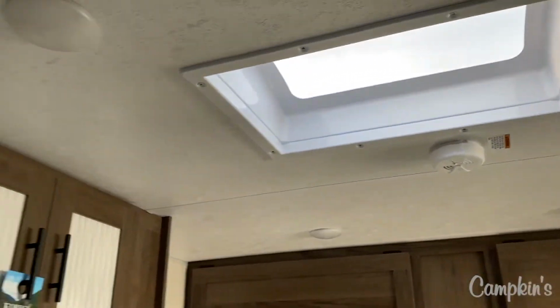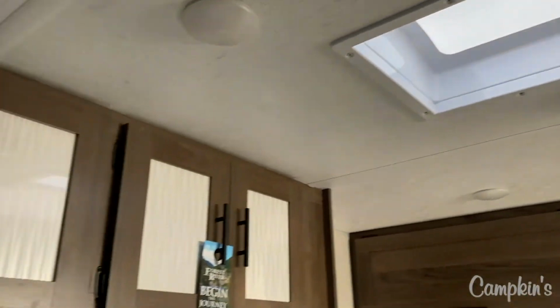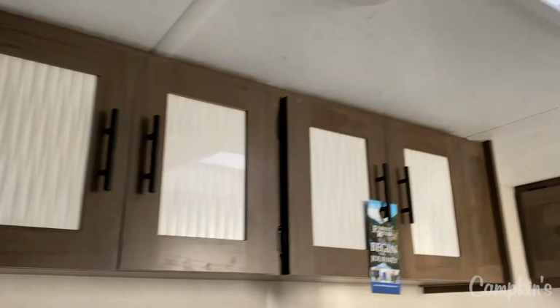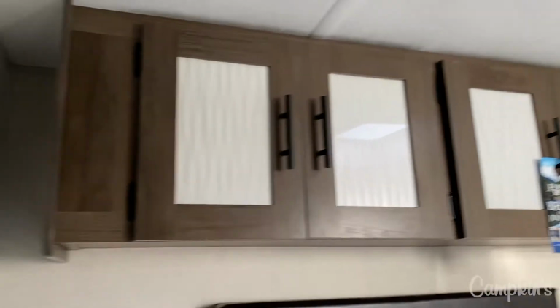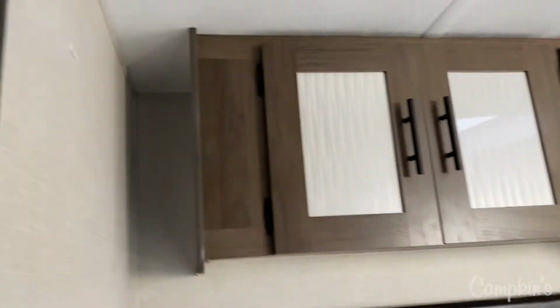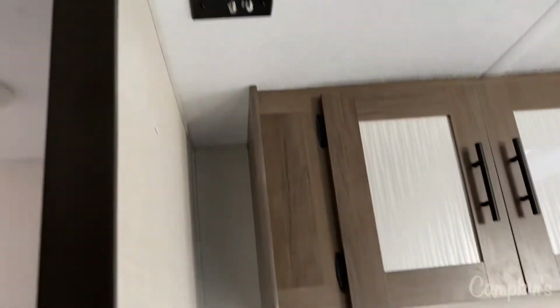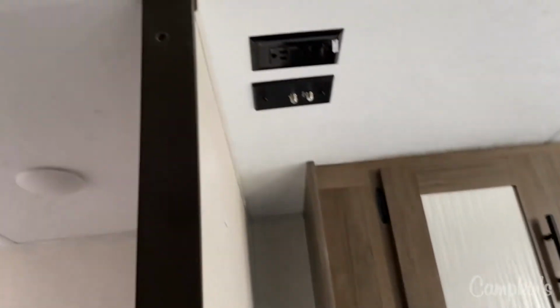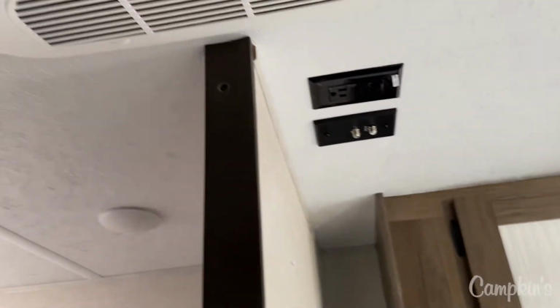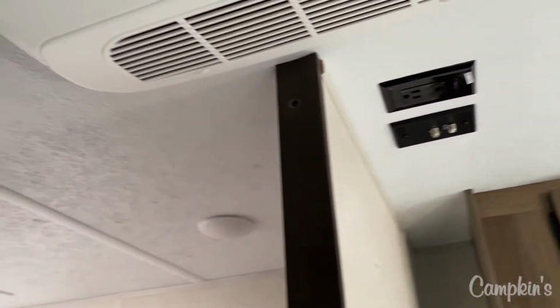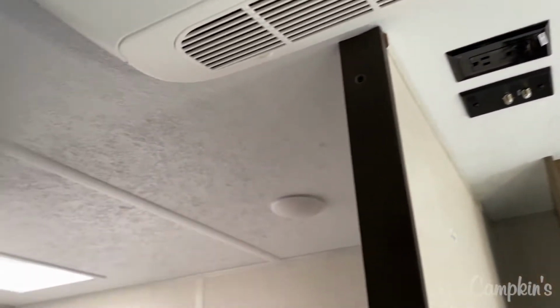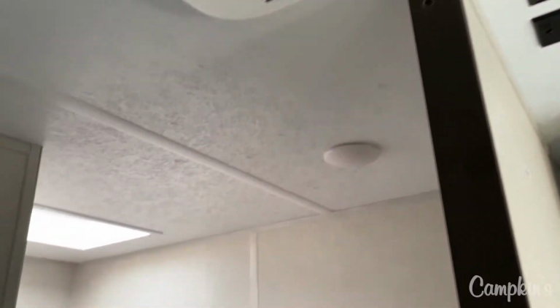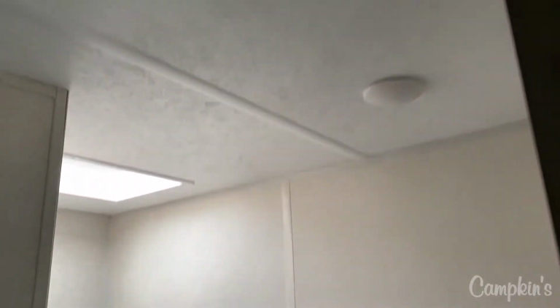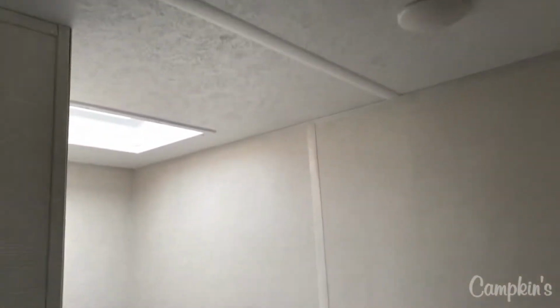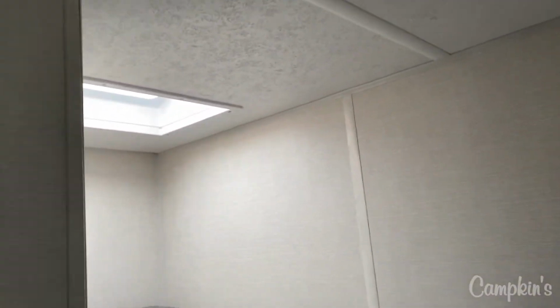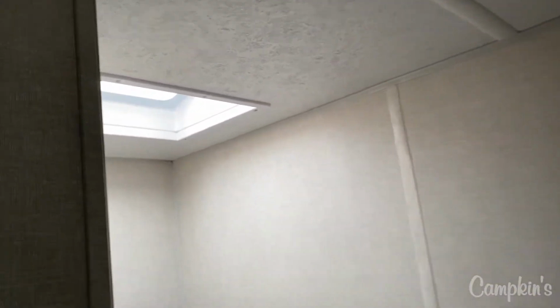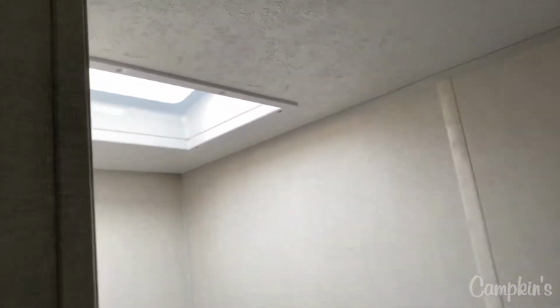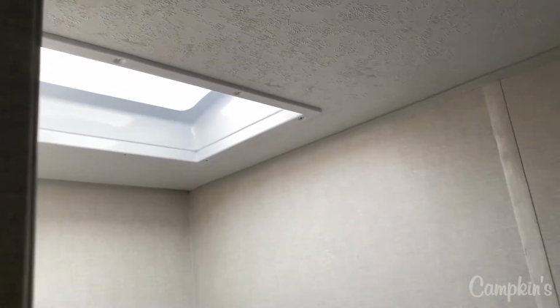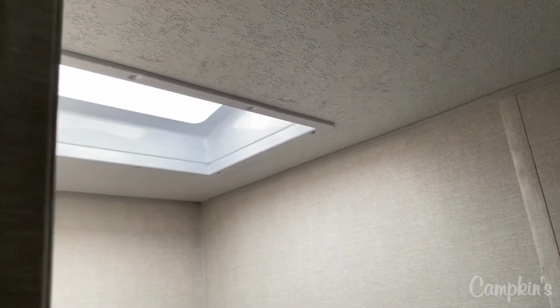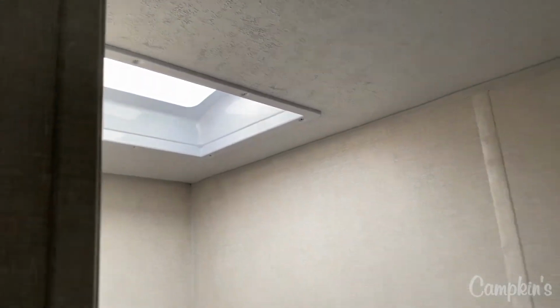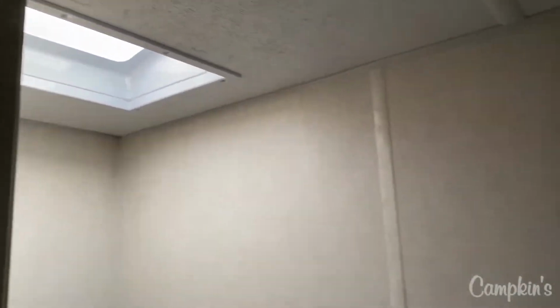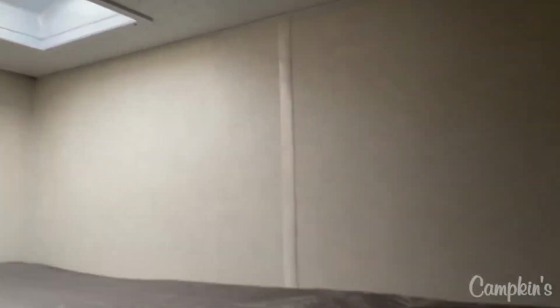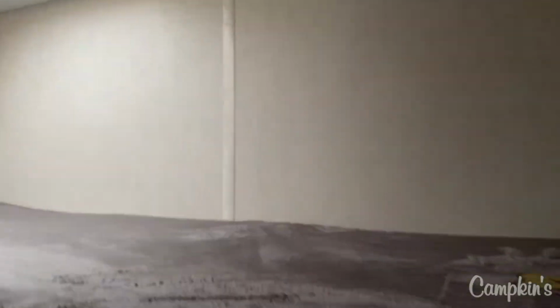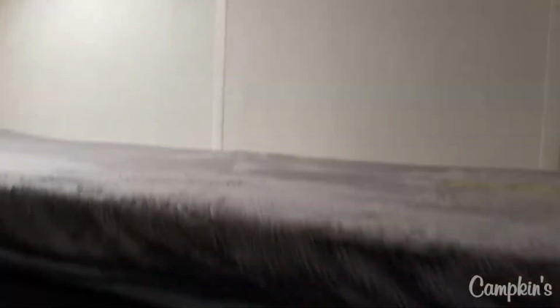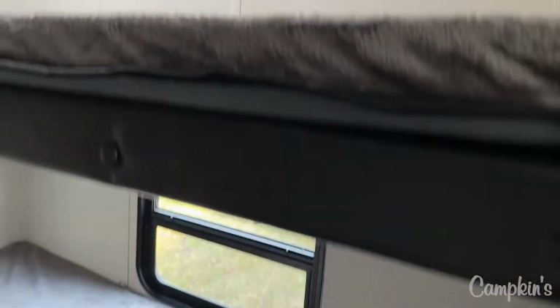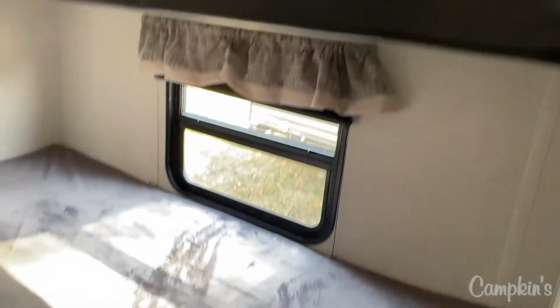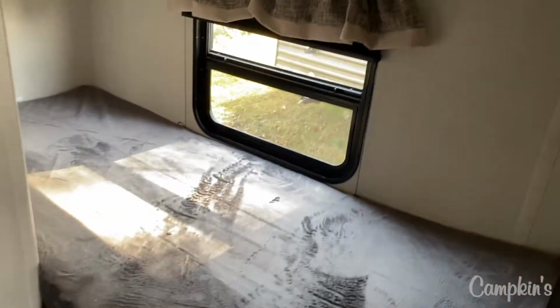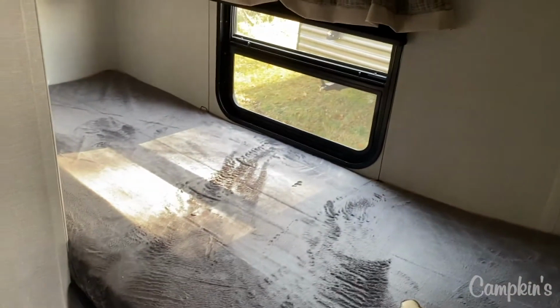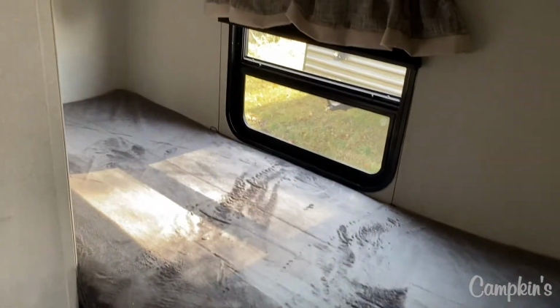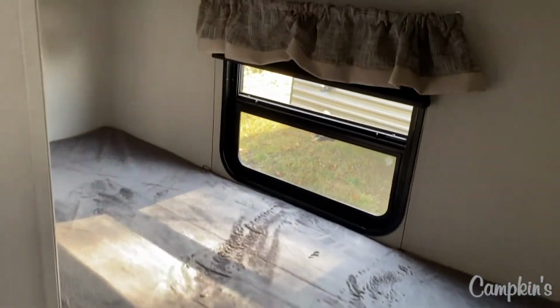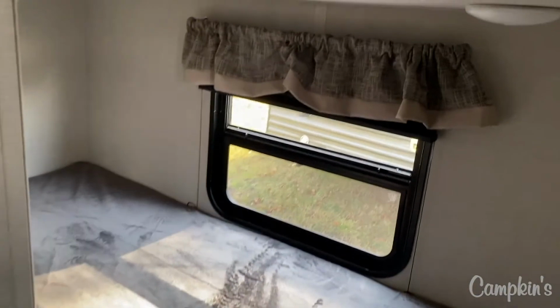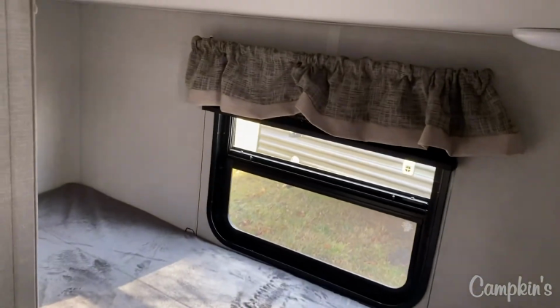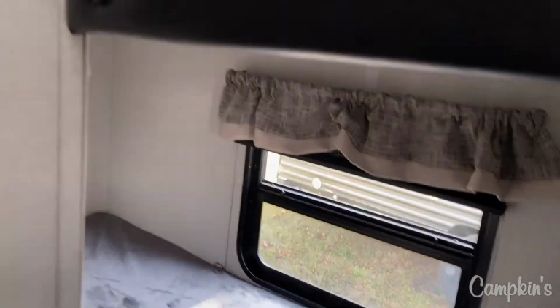You've got storage underneath the dinette seats as well. Then there's the bunk area, which comes with a nice little skylight in the top bunk so it makes it nice and bright and spacious, and then it's got a nice window in the bottom bunk that you can open up for extra ventilation.